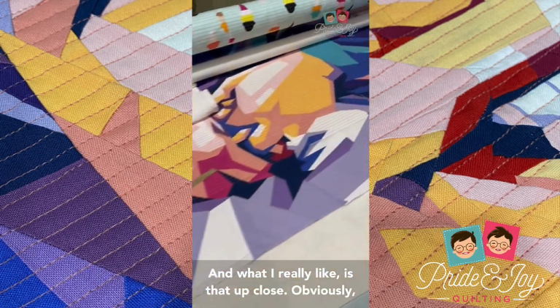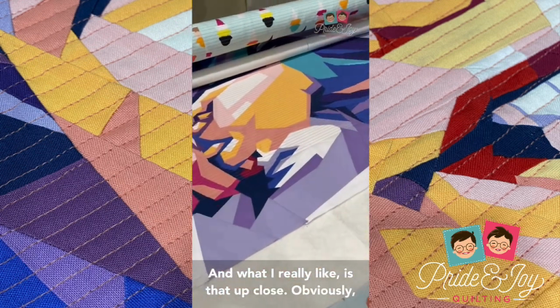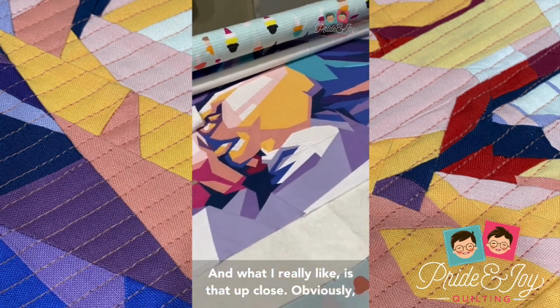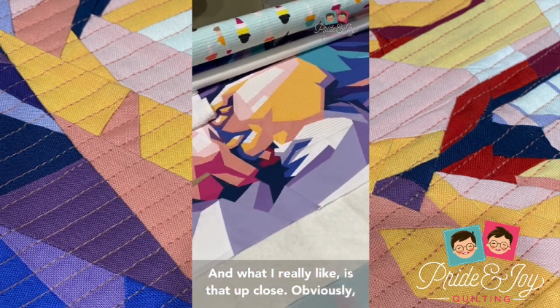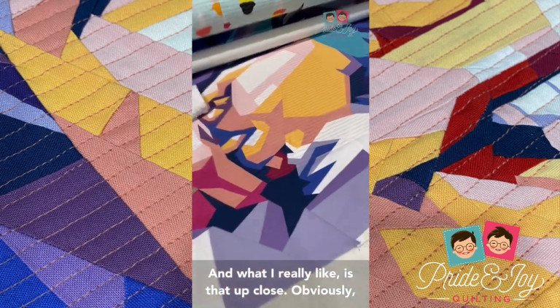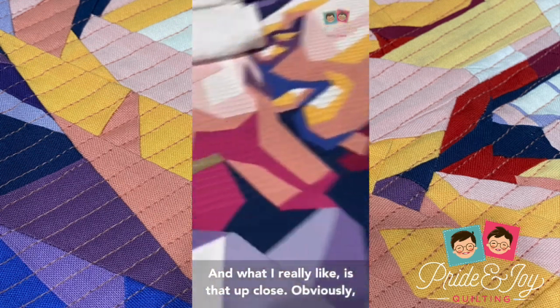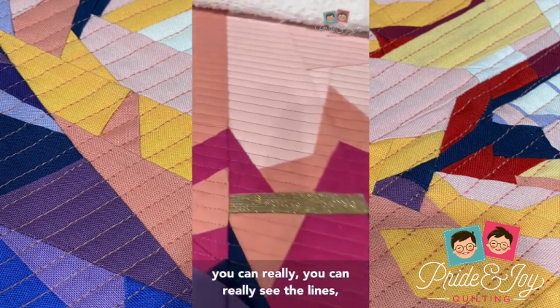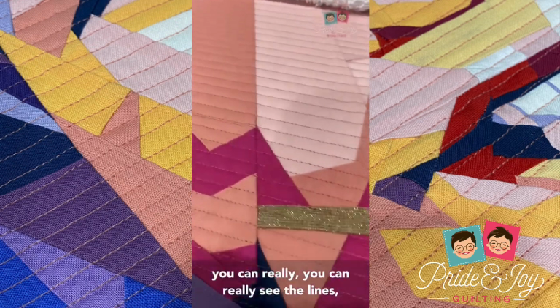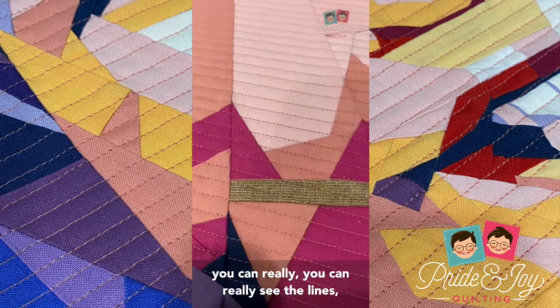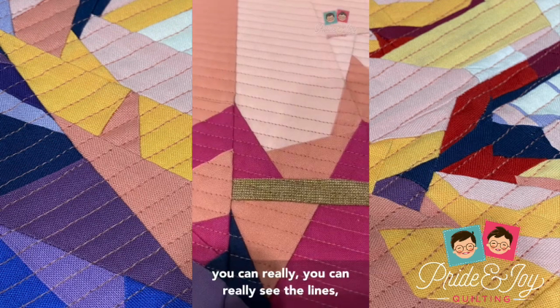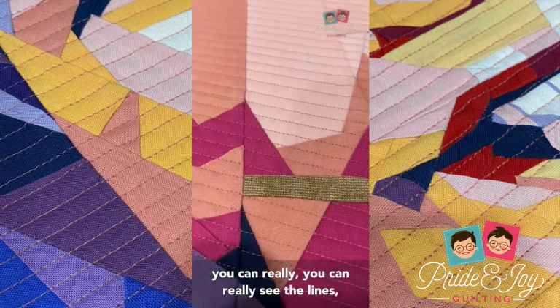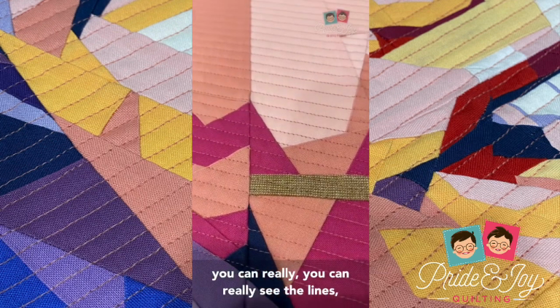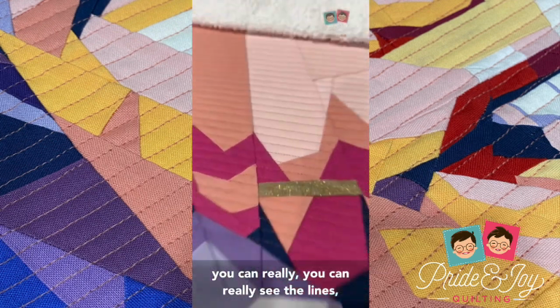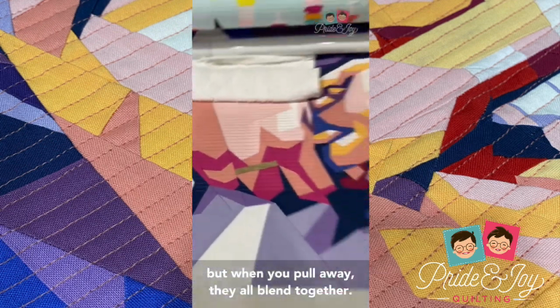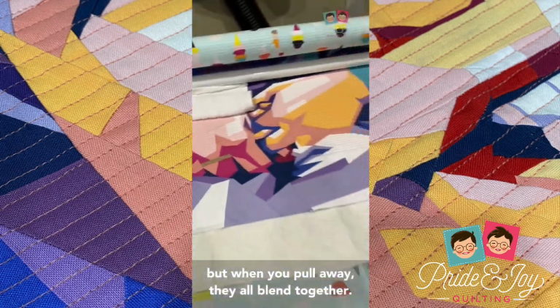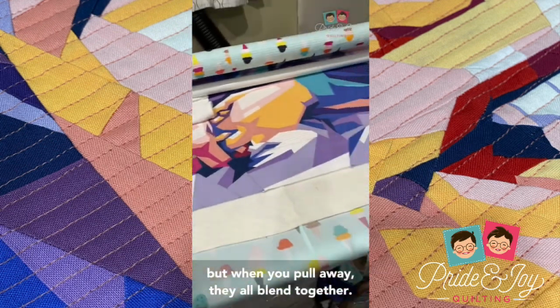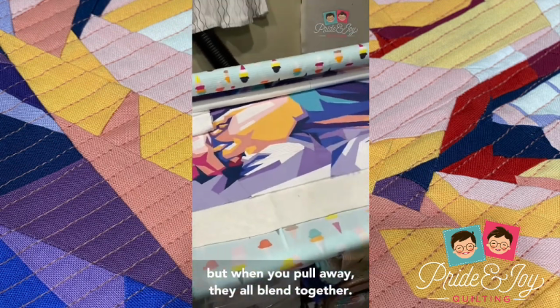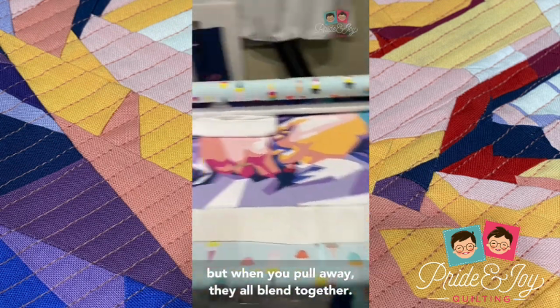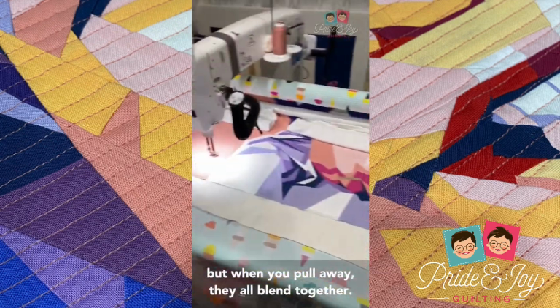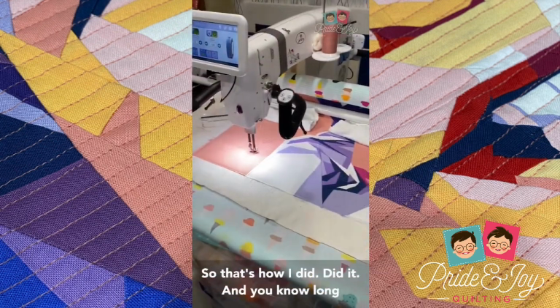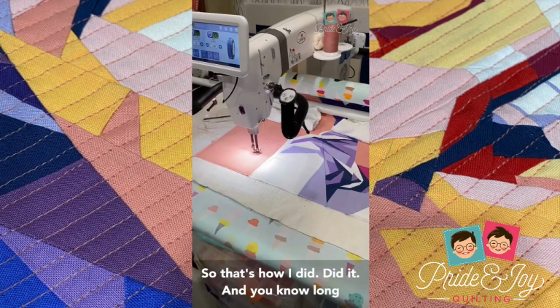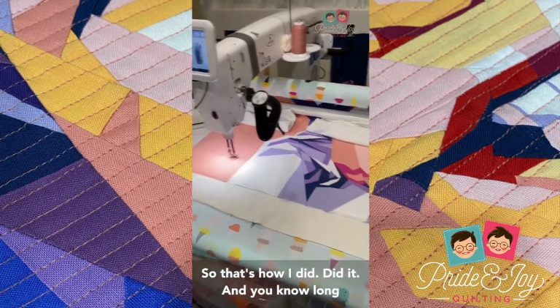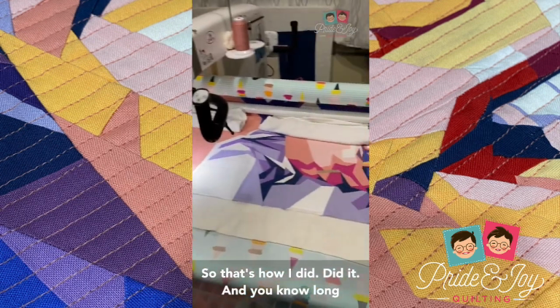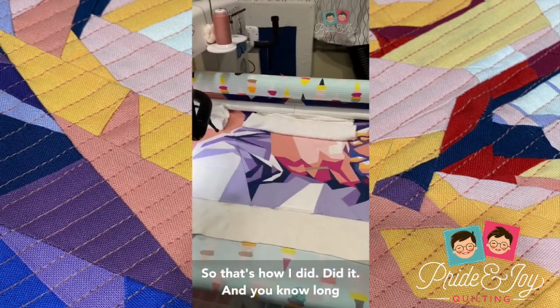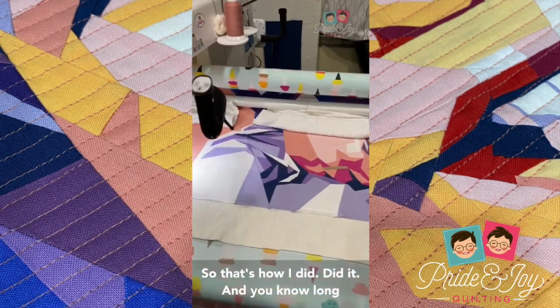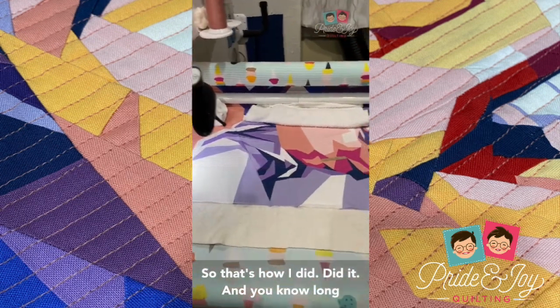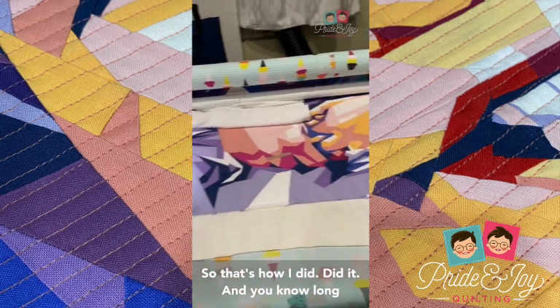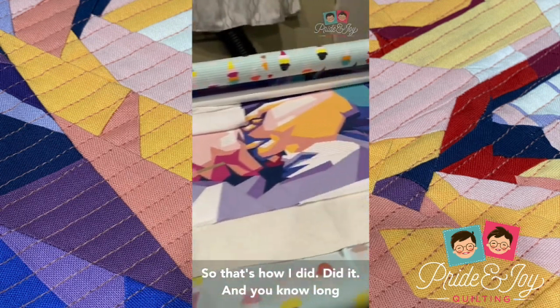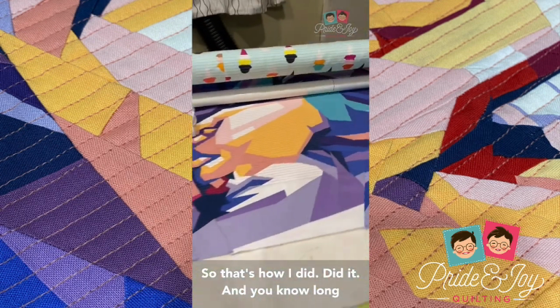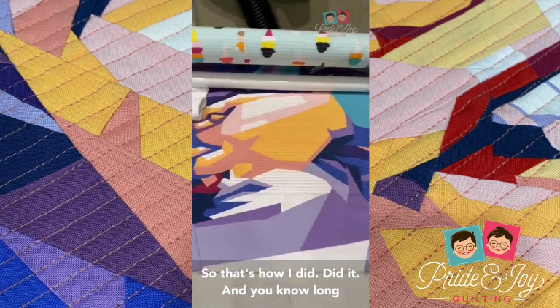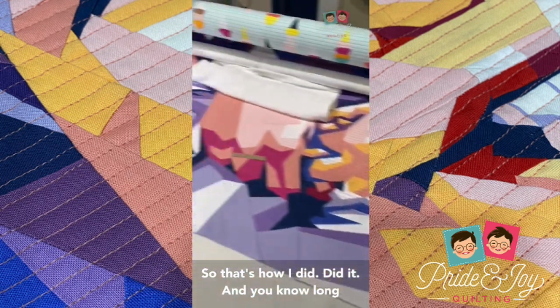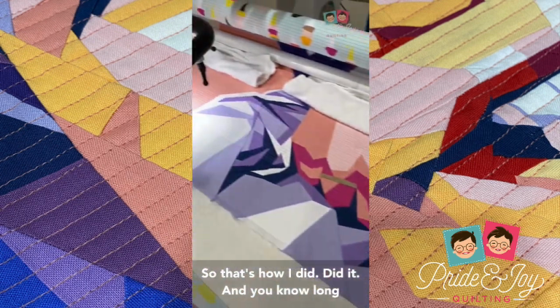What I really like is that up close you can really see the lines, but when you pull away they all blend together. So that's how I did it.